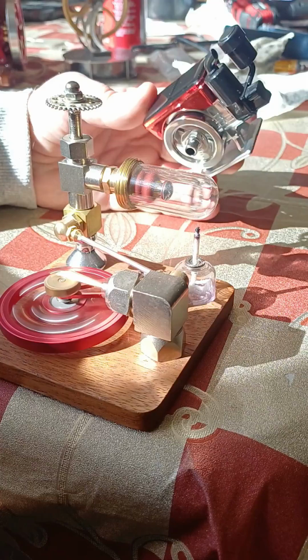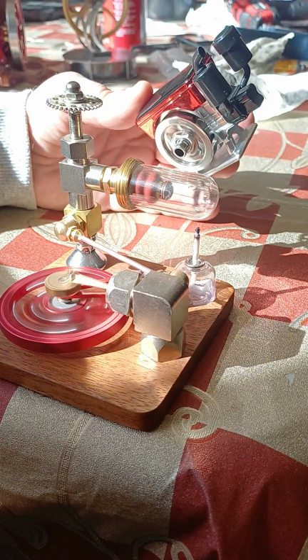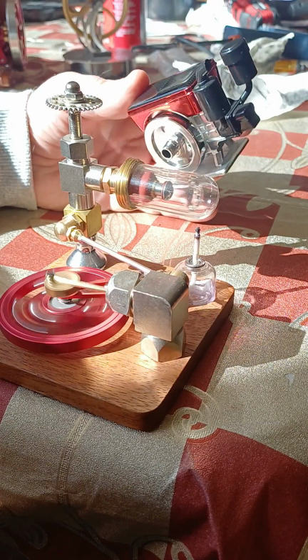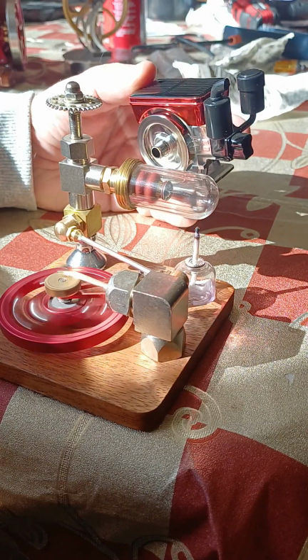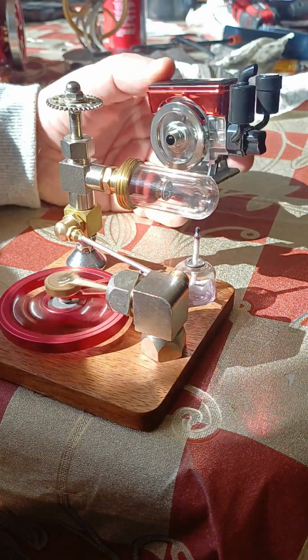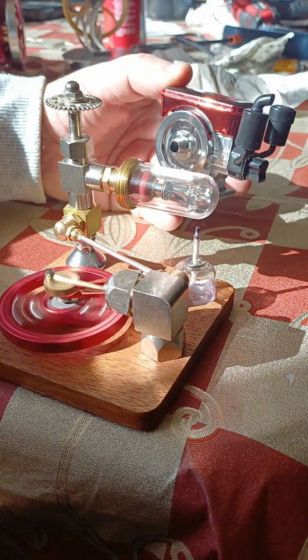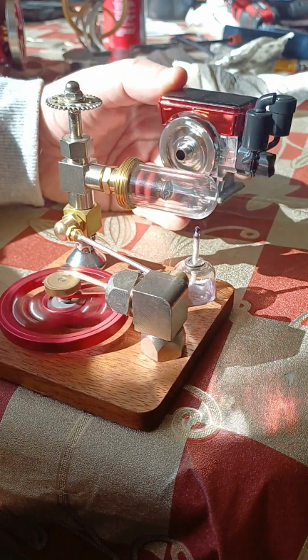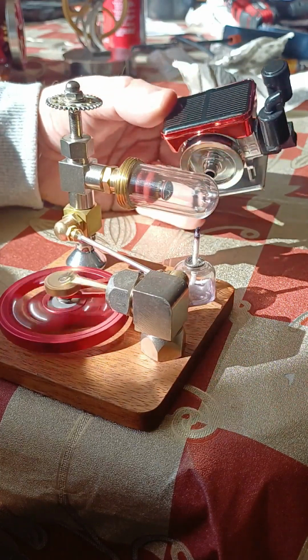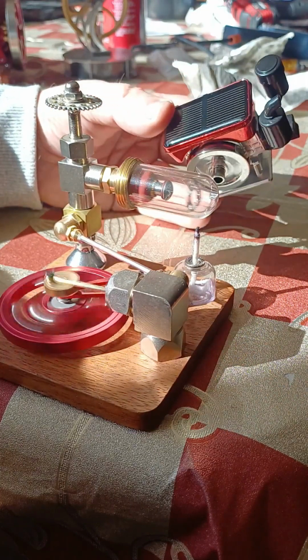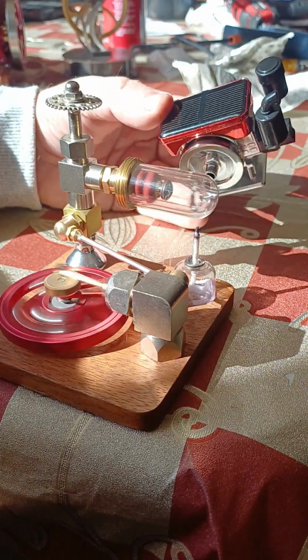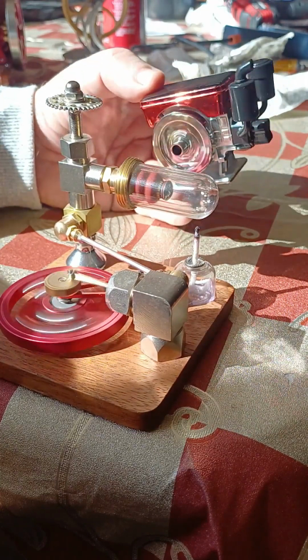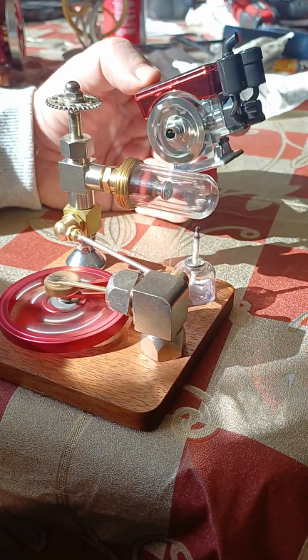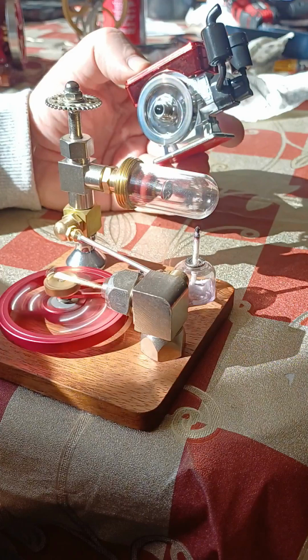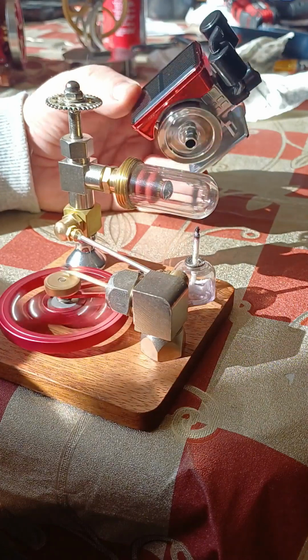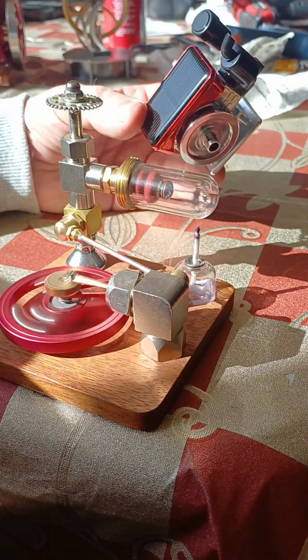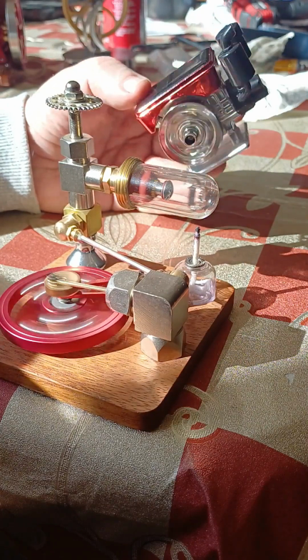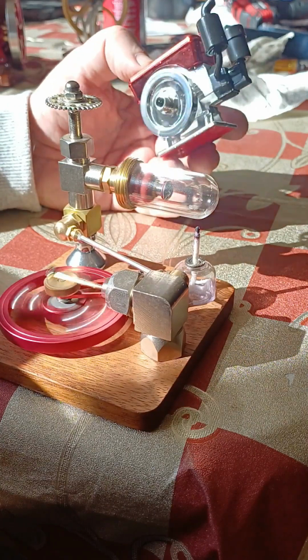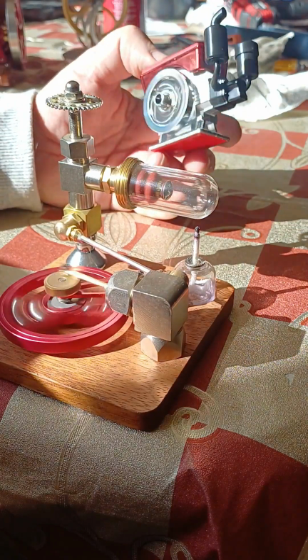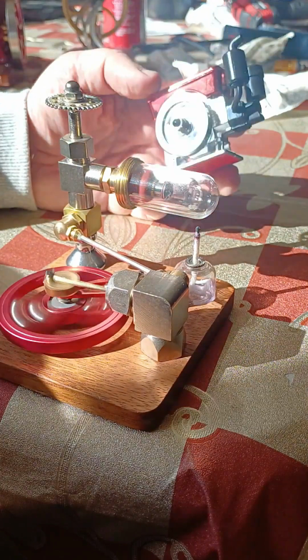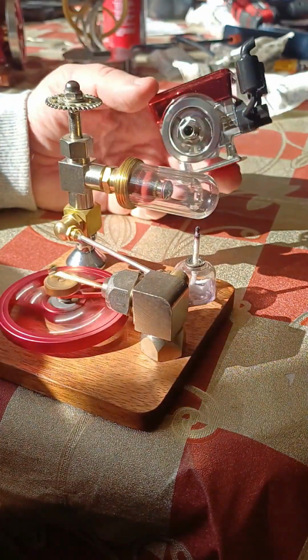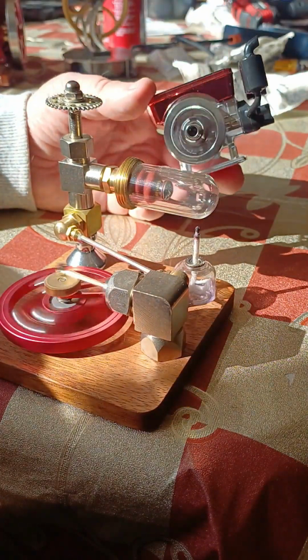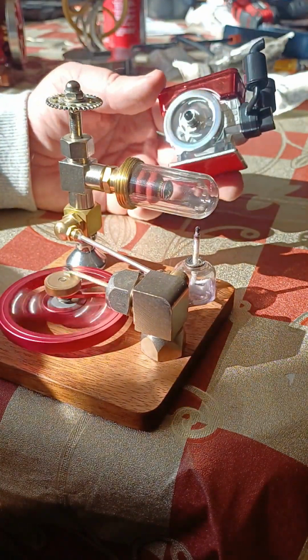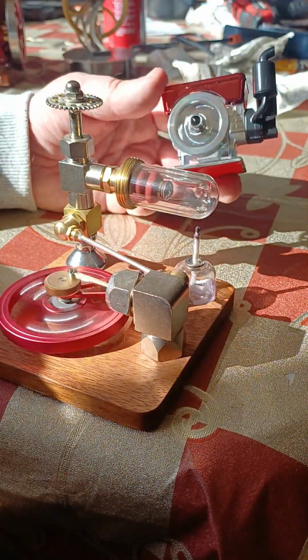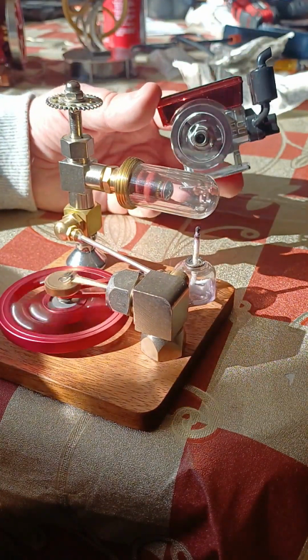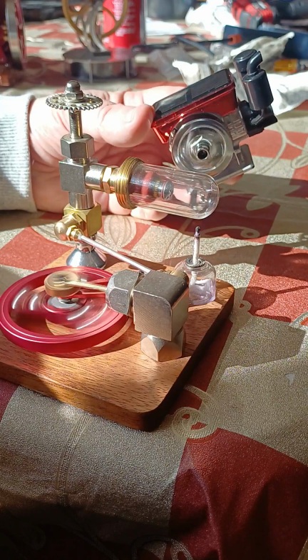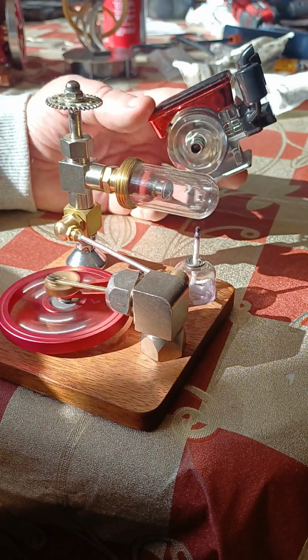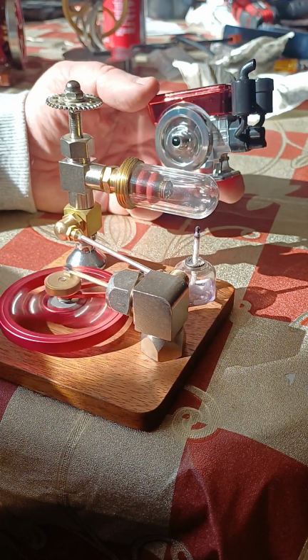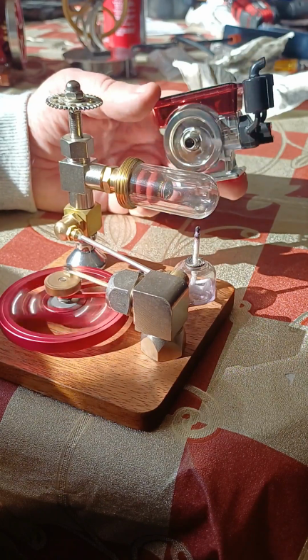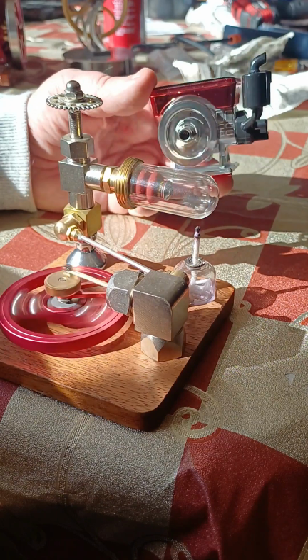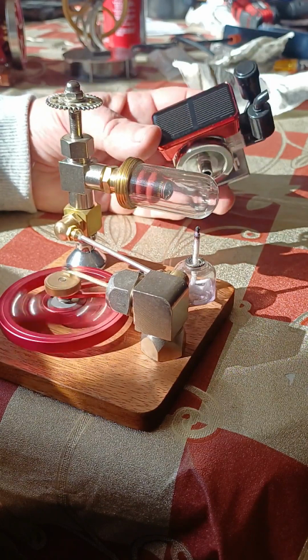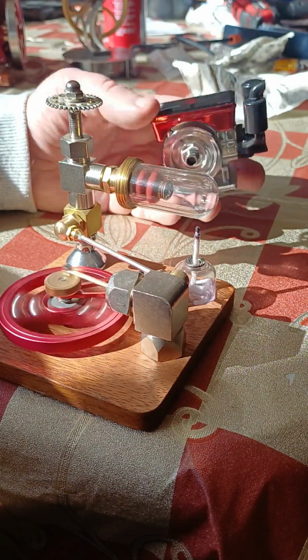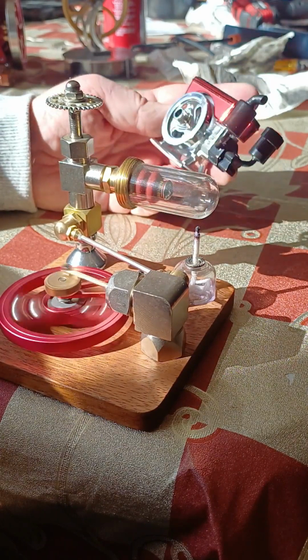I'll be doing some engine giveaways for the rest of this year on my channel — subscribe. I'm not going to flood you with stuff, but every now and again there'll be something interesting. These are so cute, these little solar diesel engines.